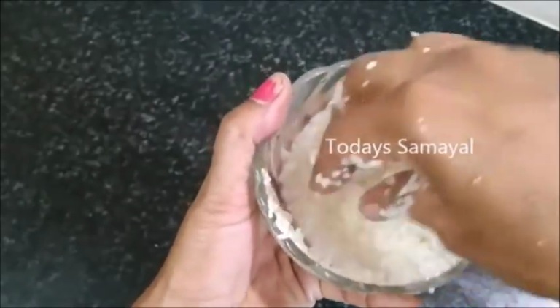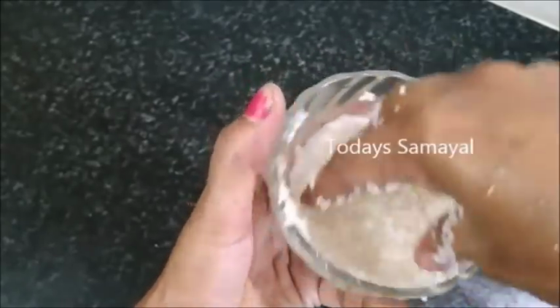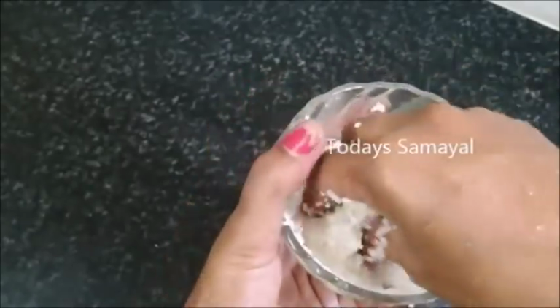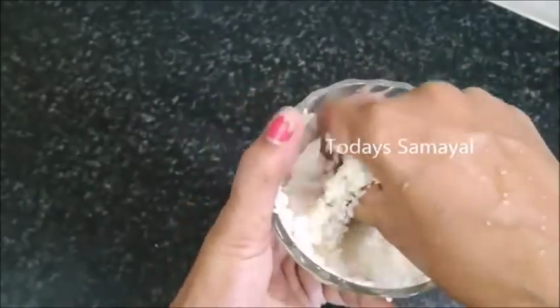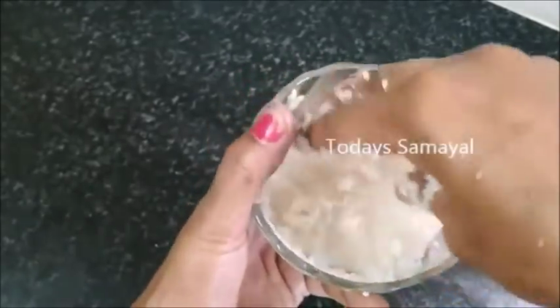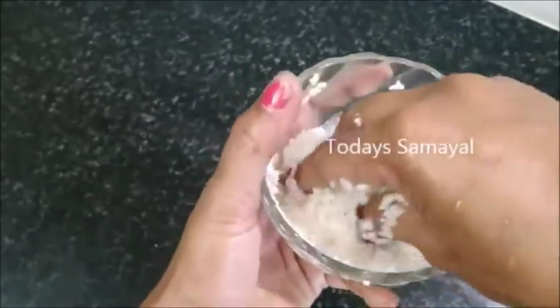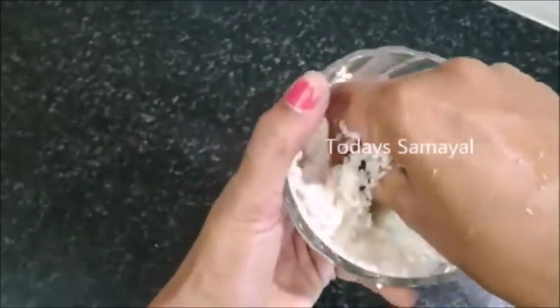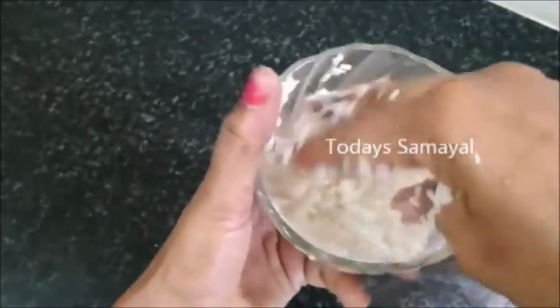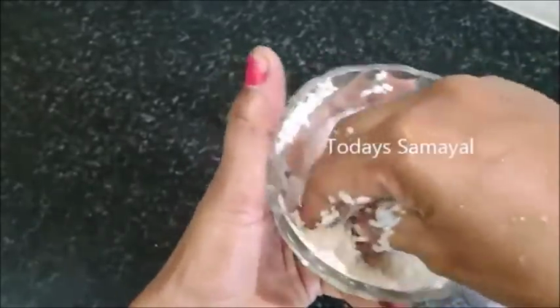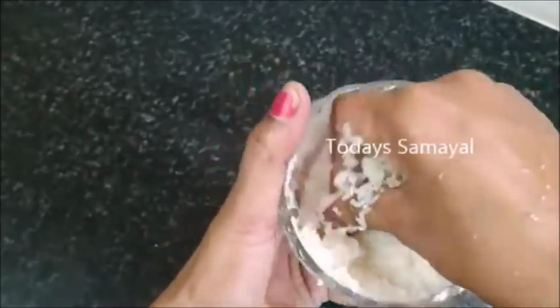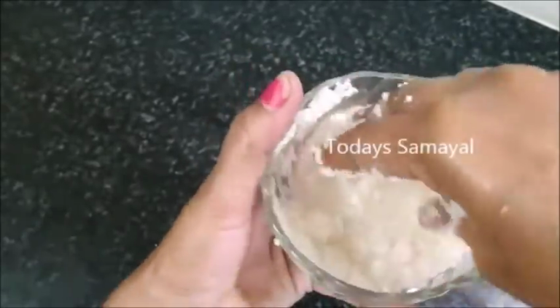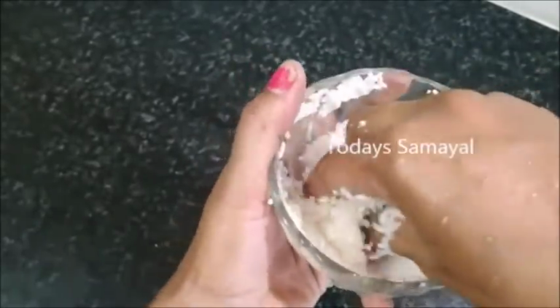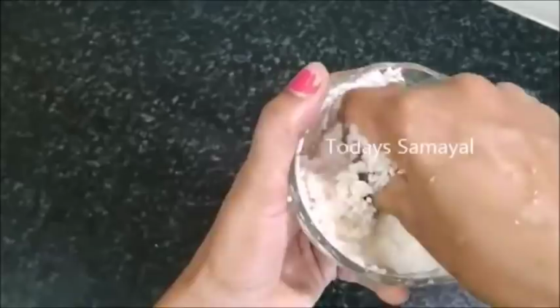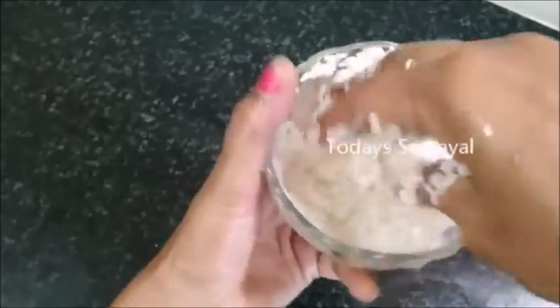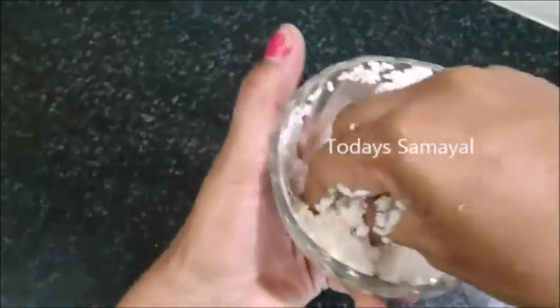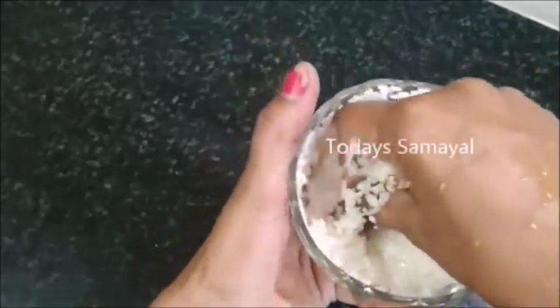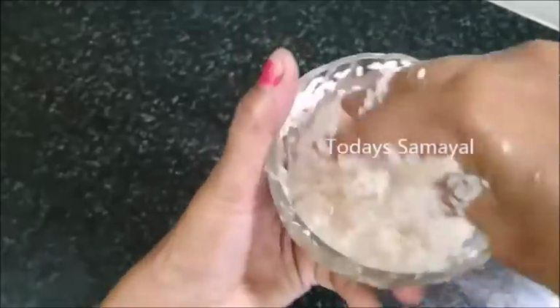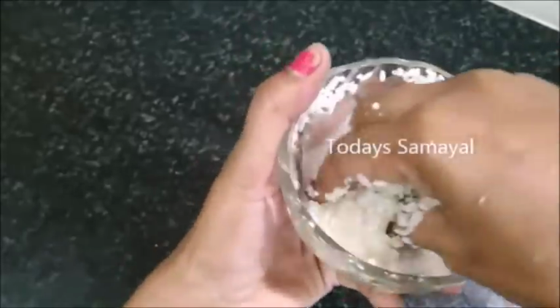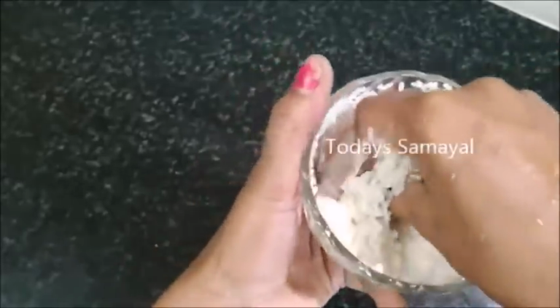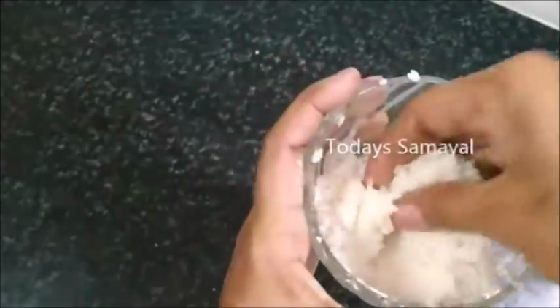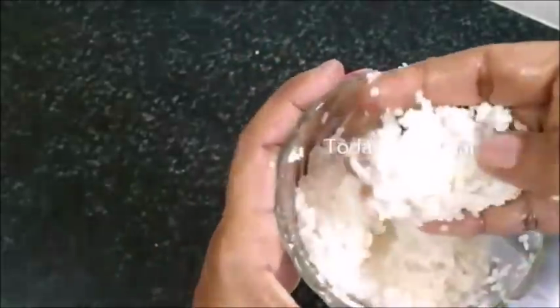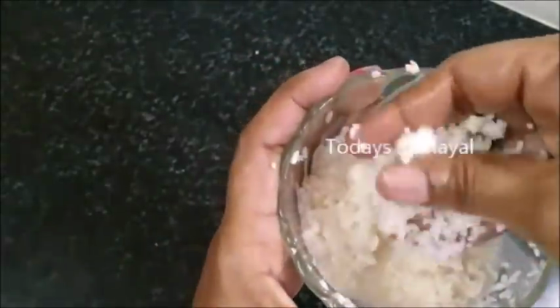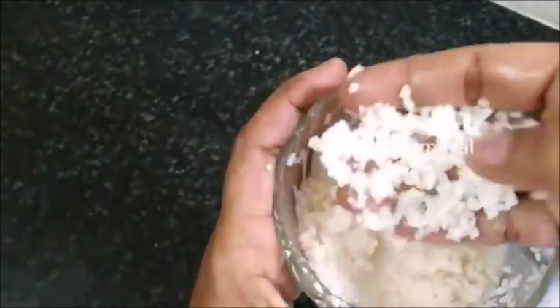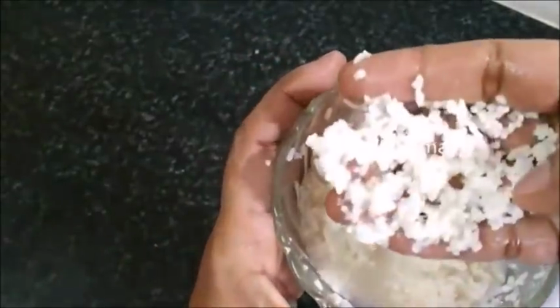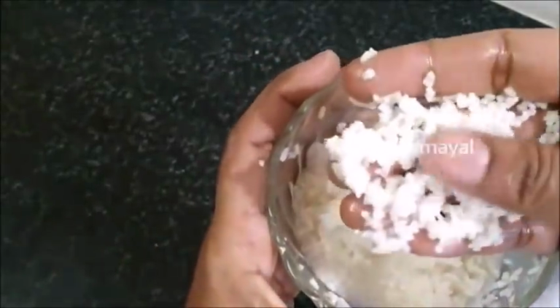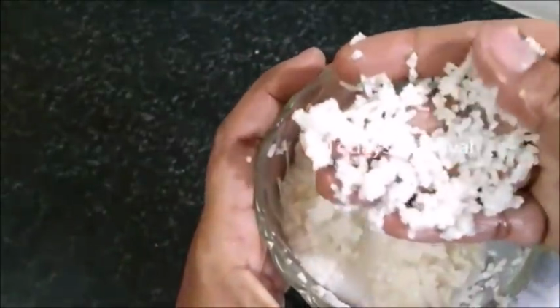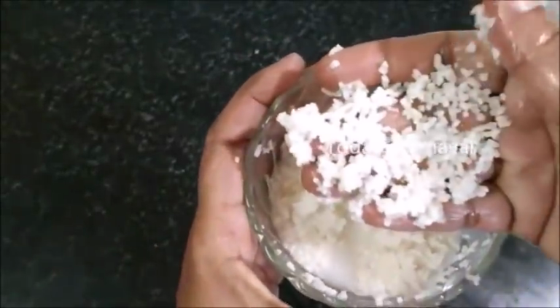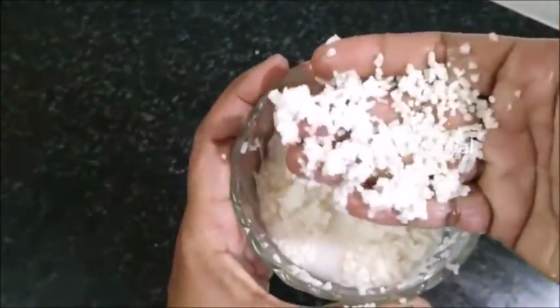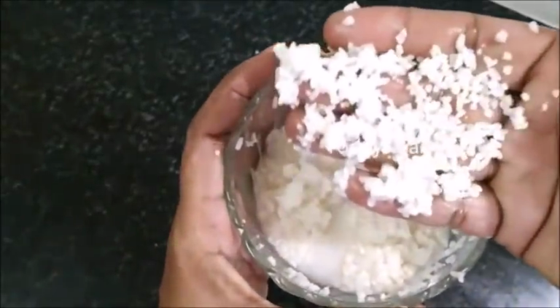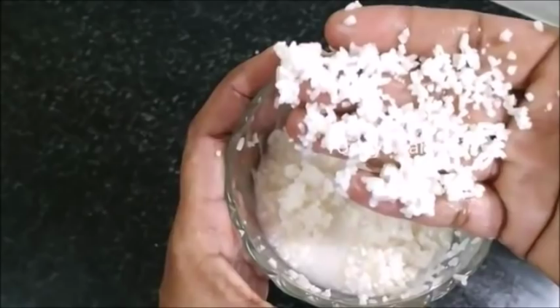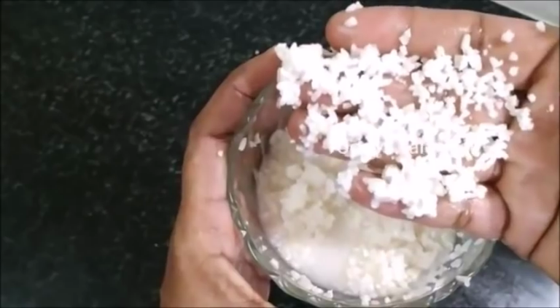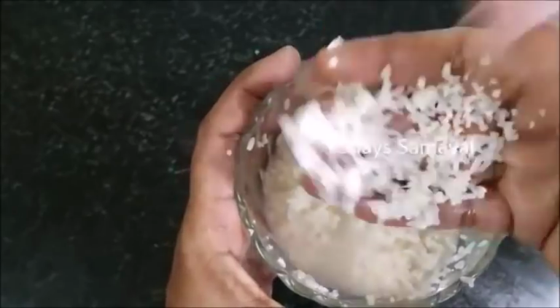It will be a very soft stick. You can take the oil to the top.